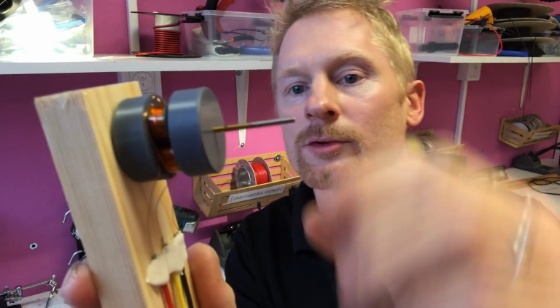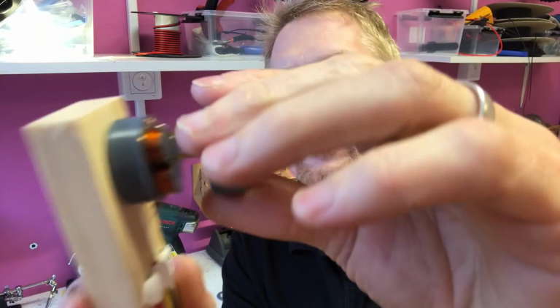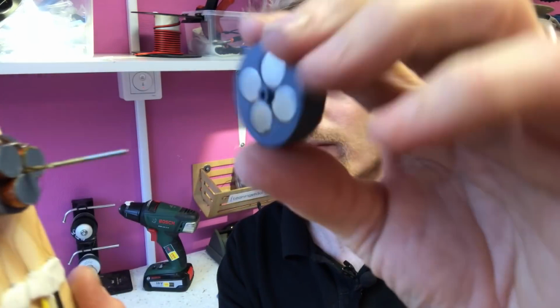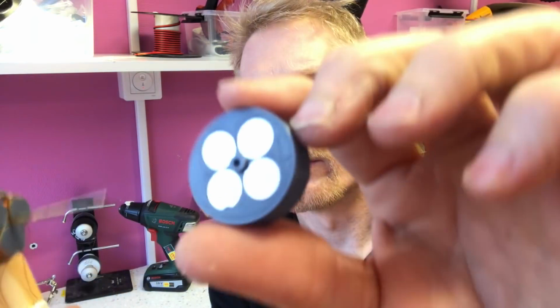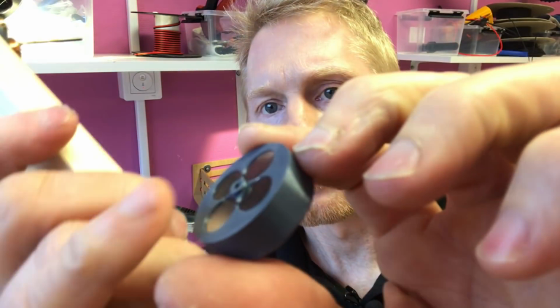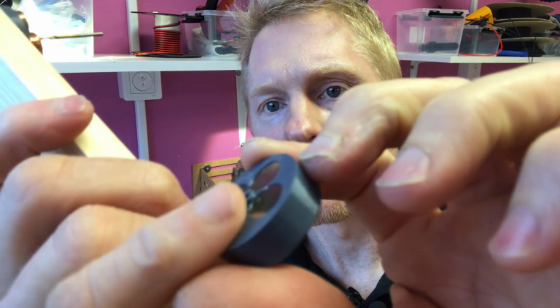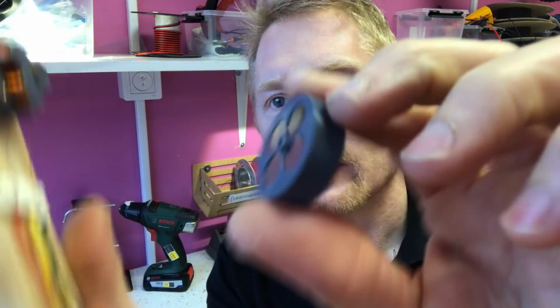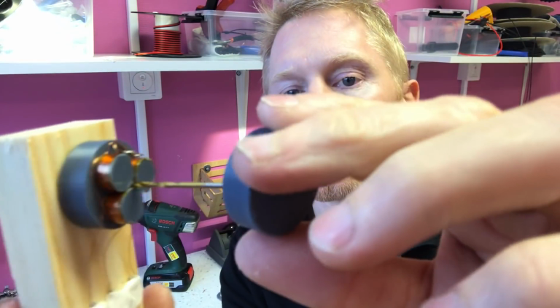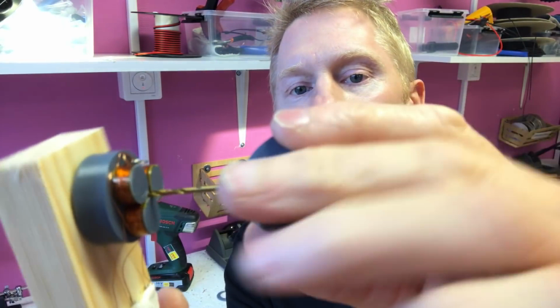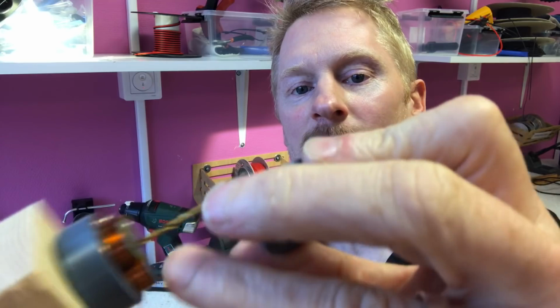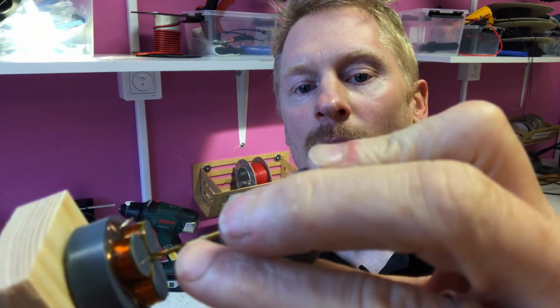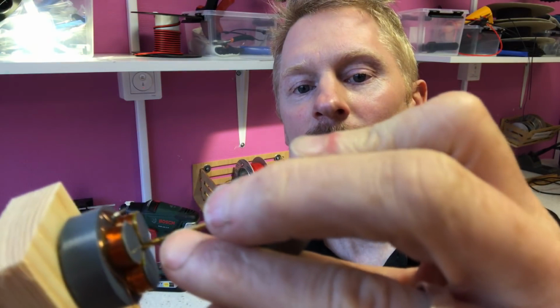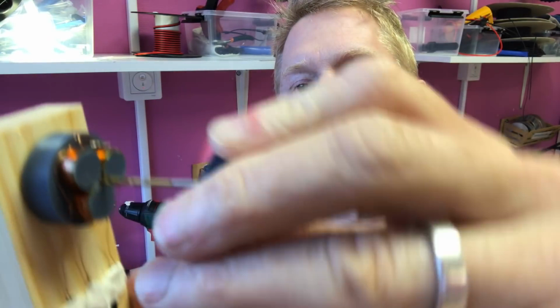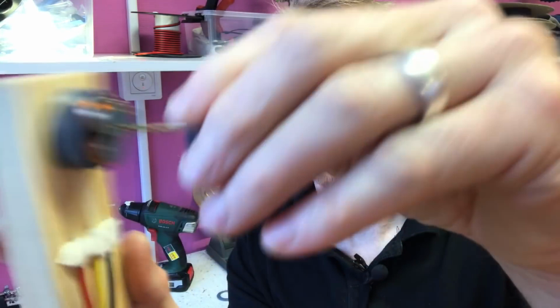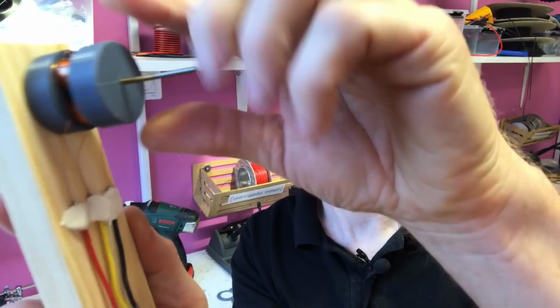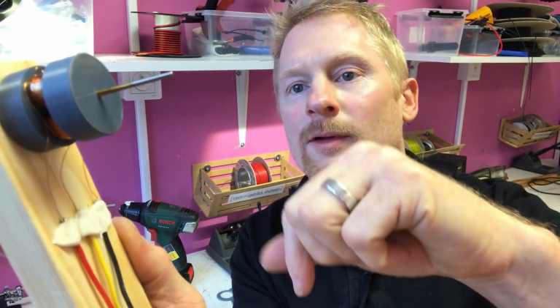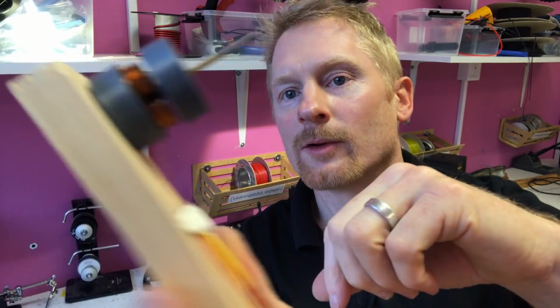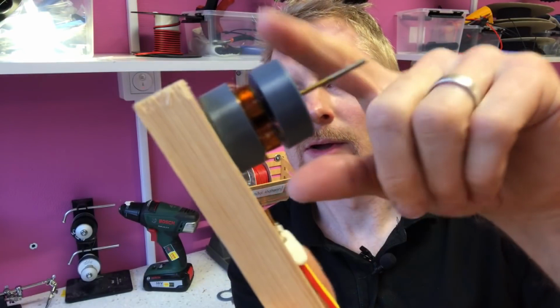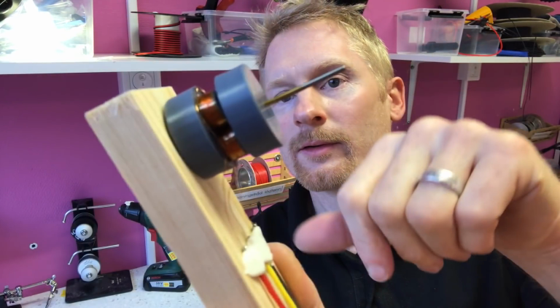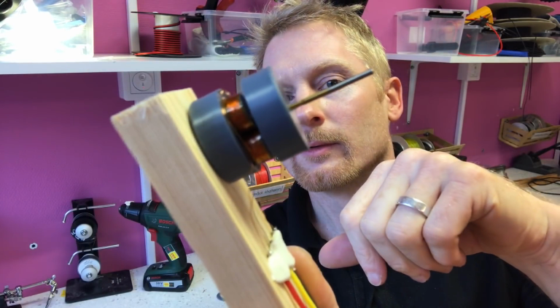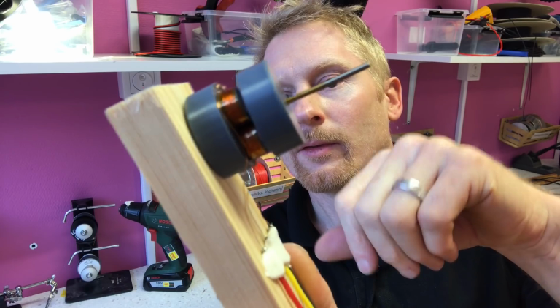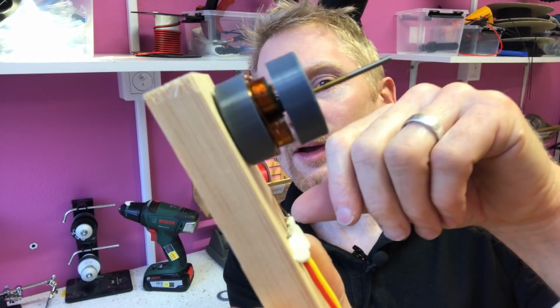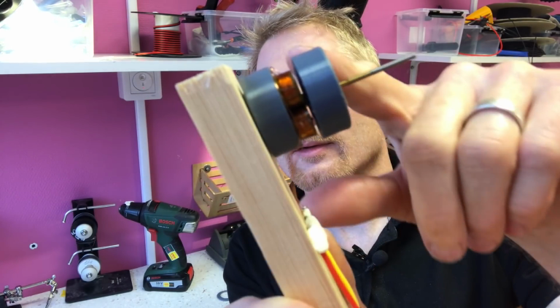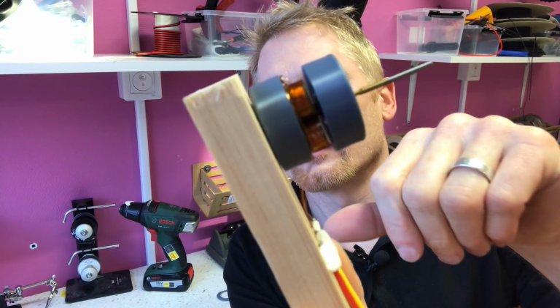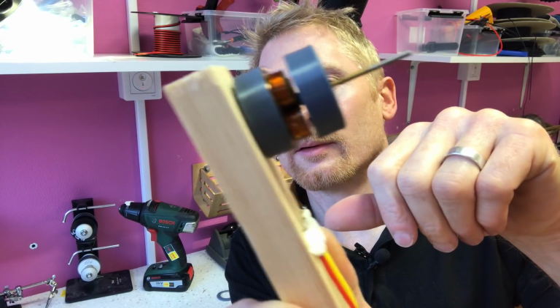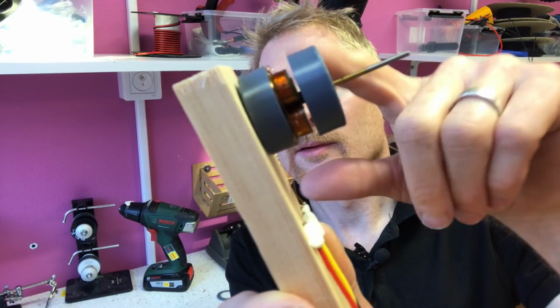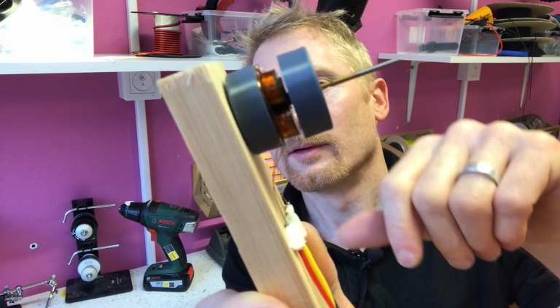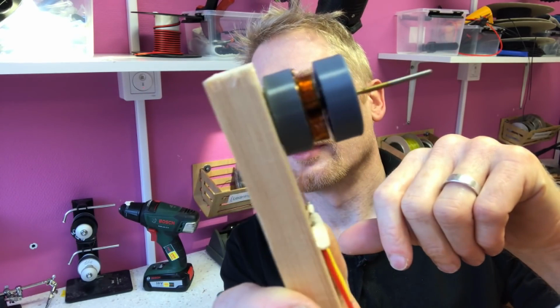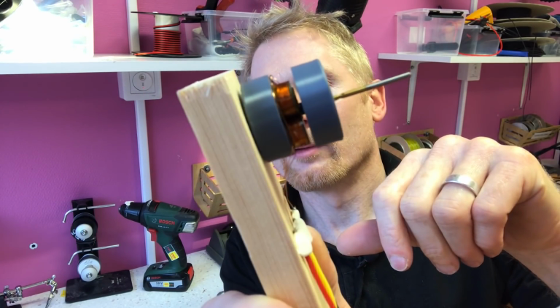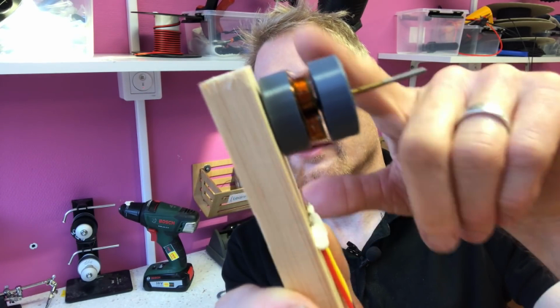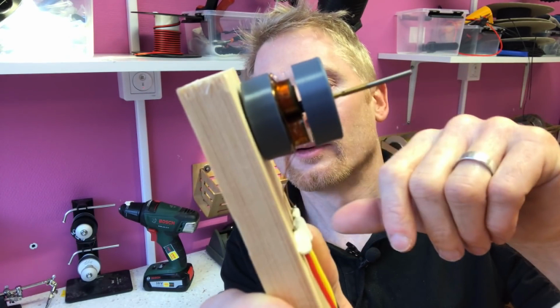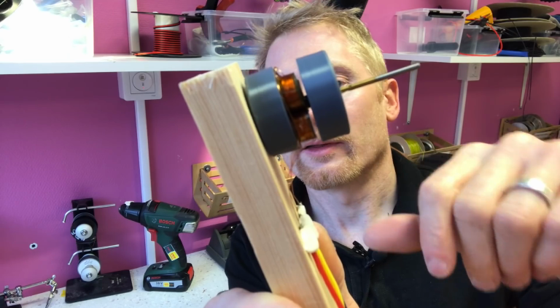There's a small notch on the rotor here in the middle that keeps the distance between the two parts. So you should have a slight distance between the rotor and the stator — like that.